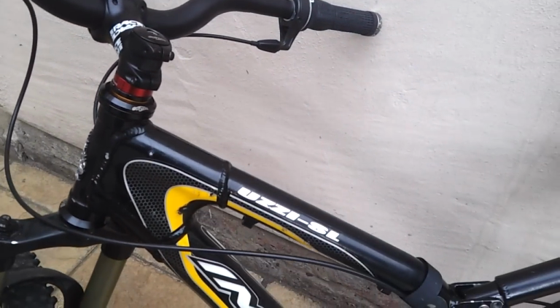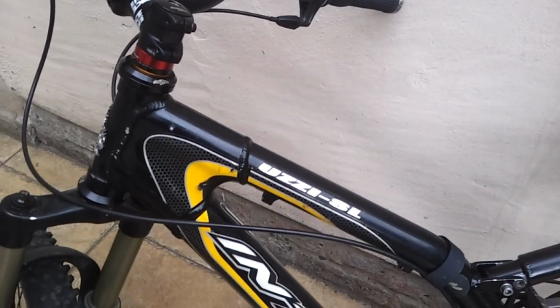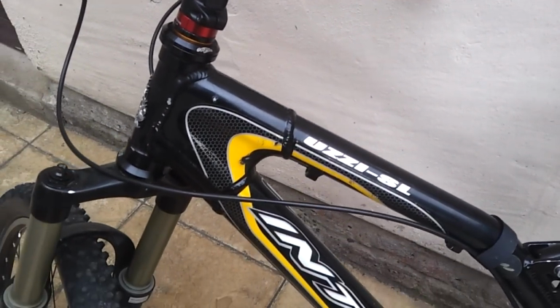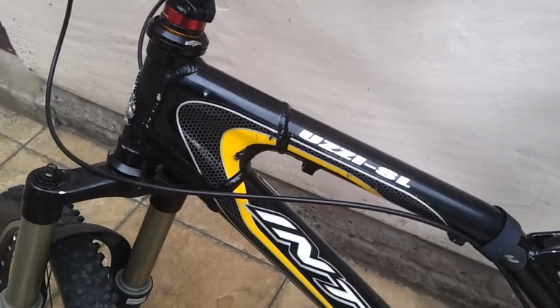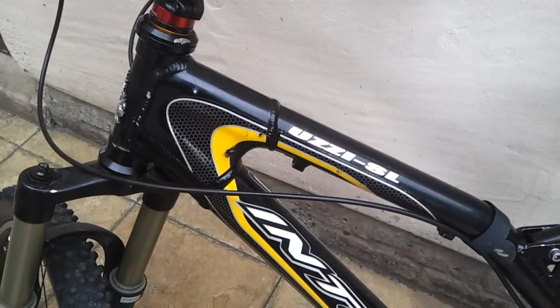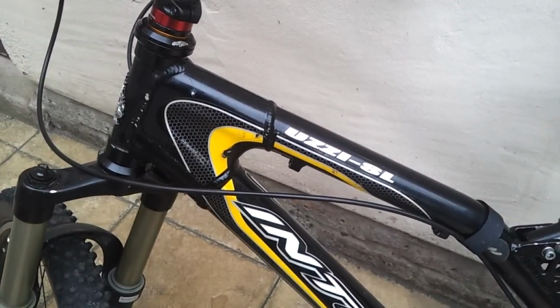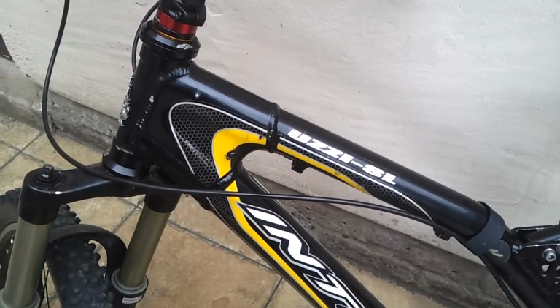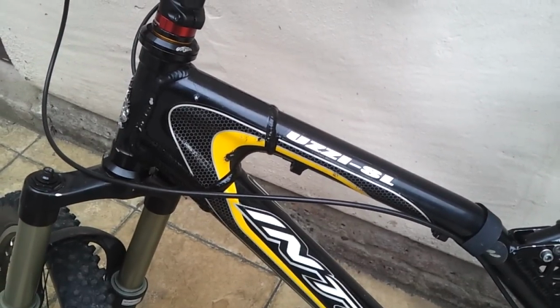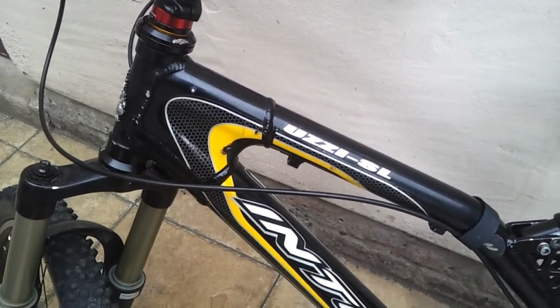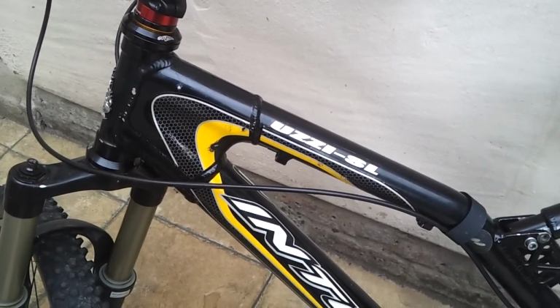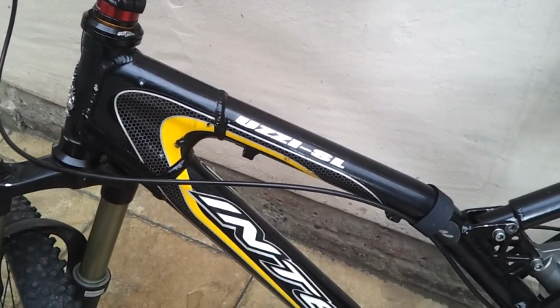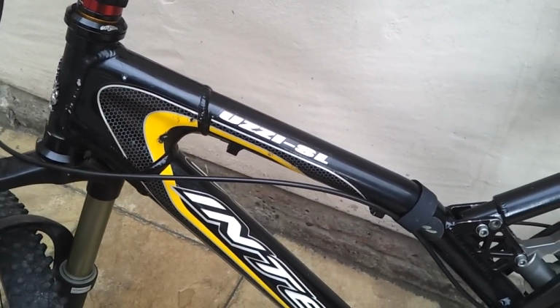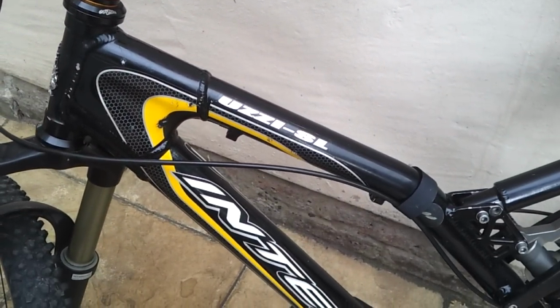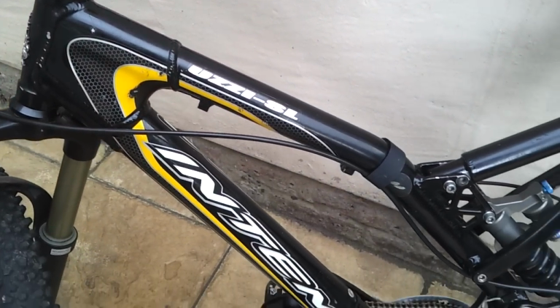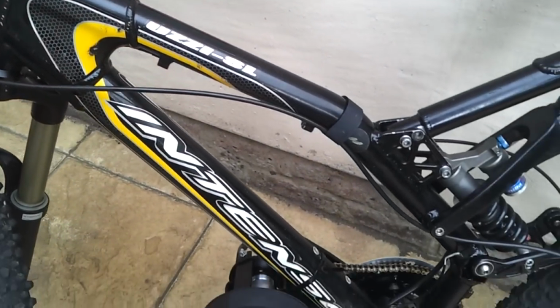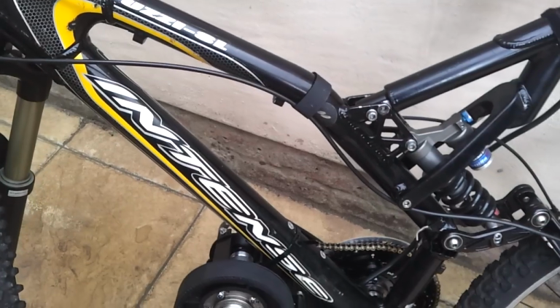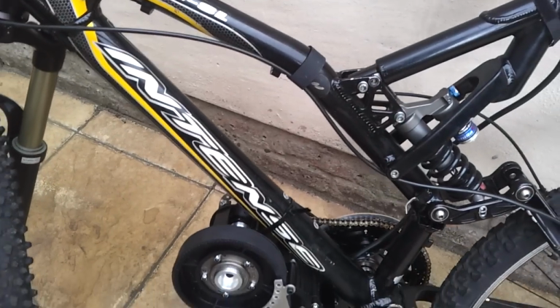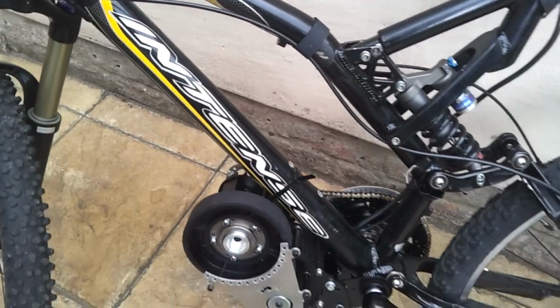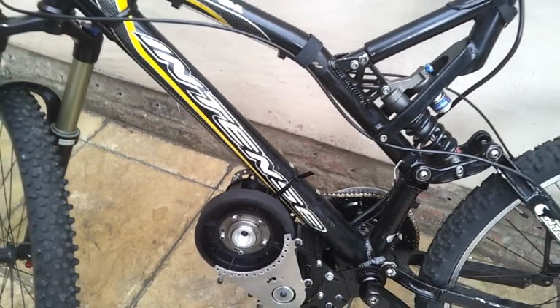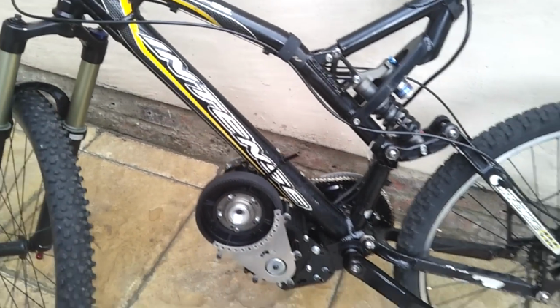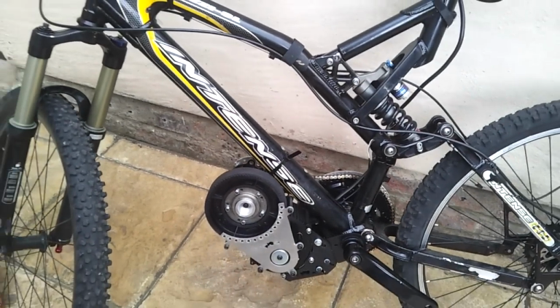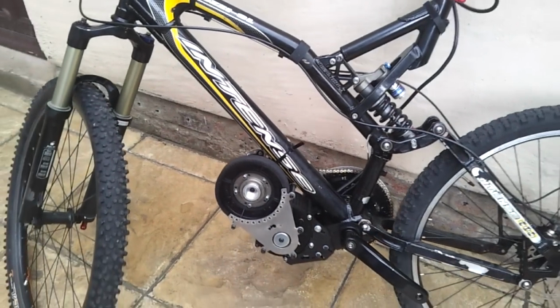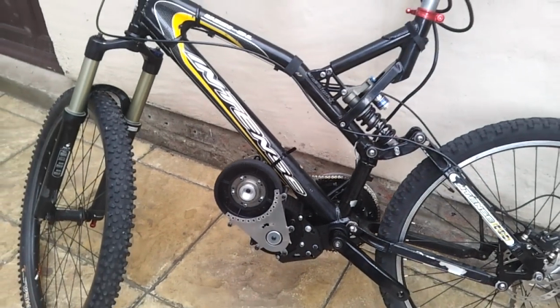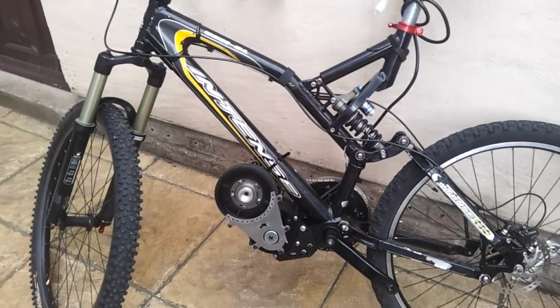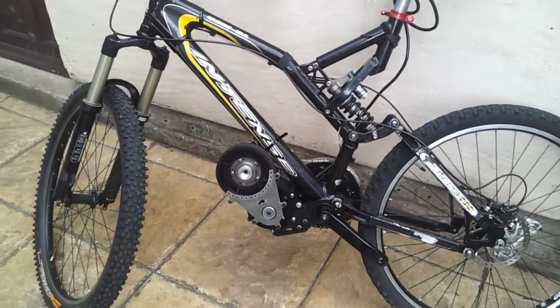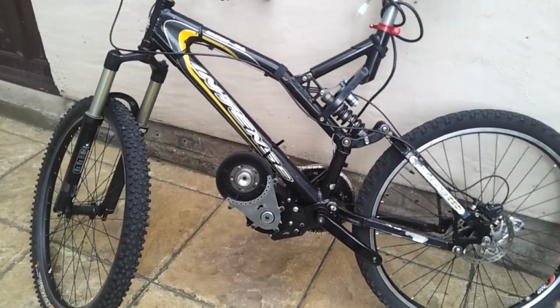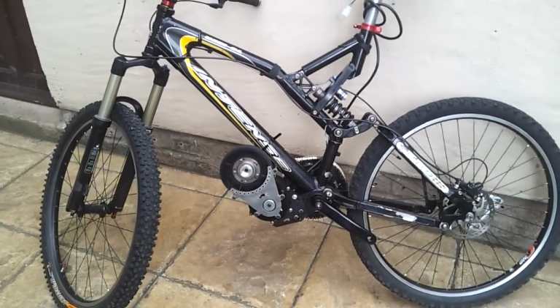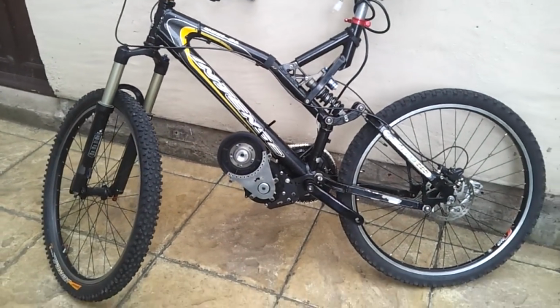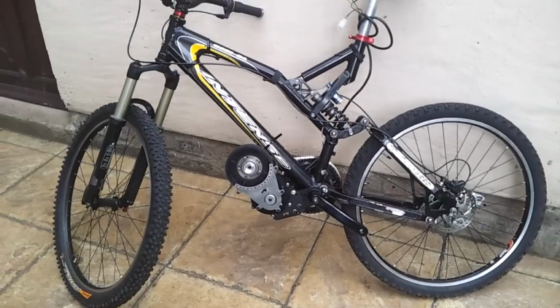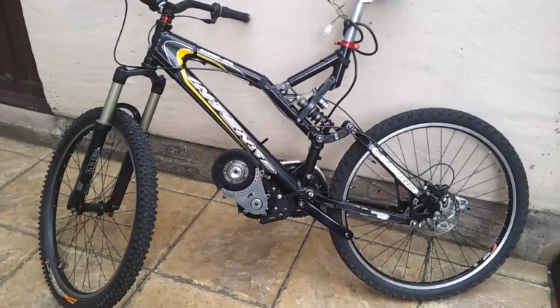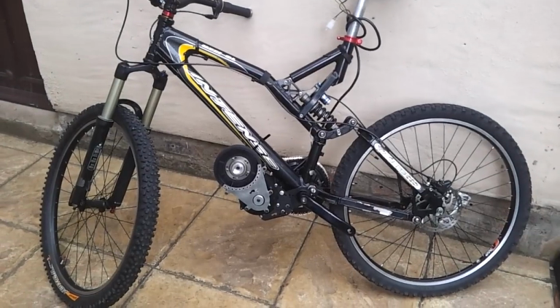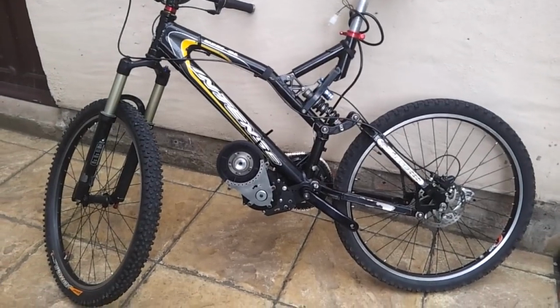And then we've had a delivery from the US of A. Lightning Rods in the house. Look at that little beauty.